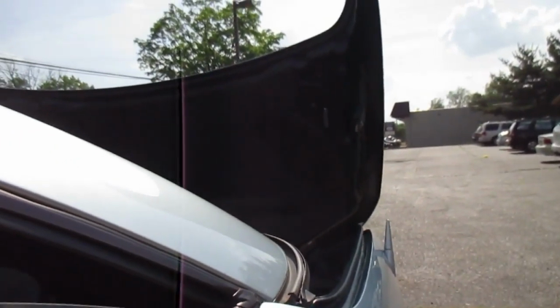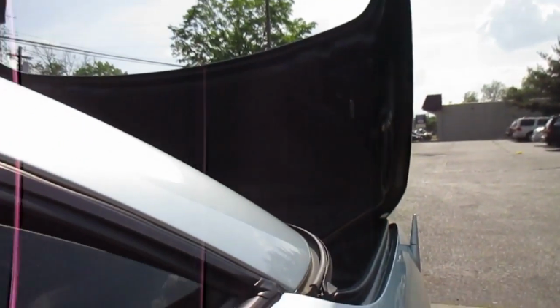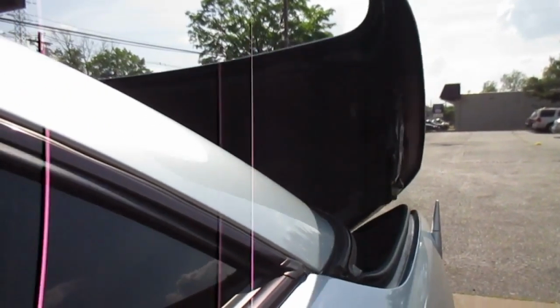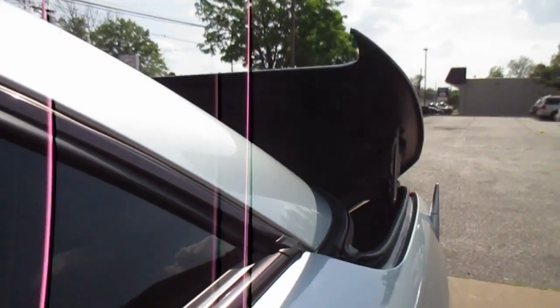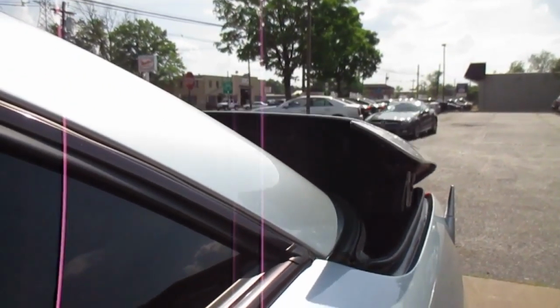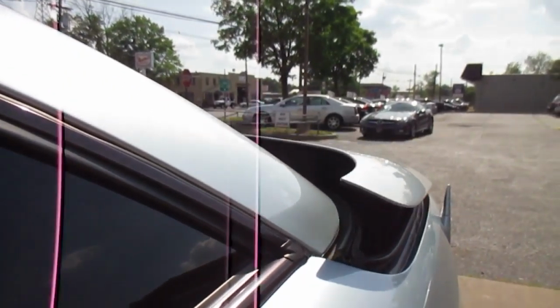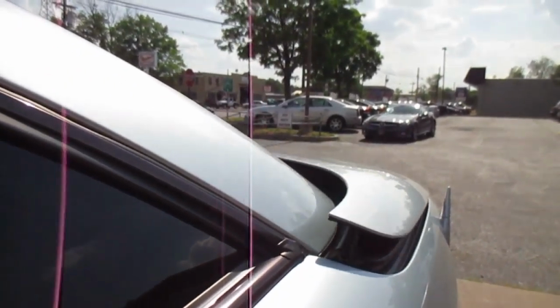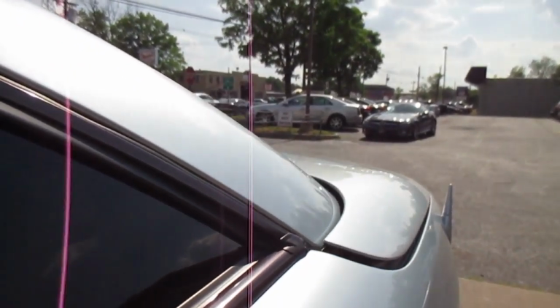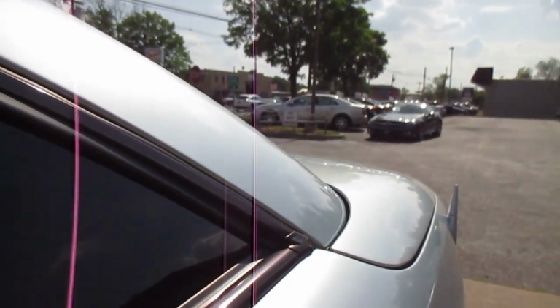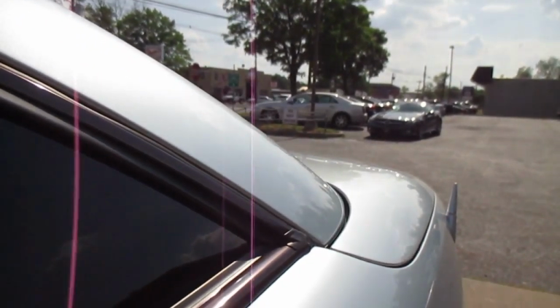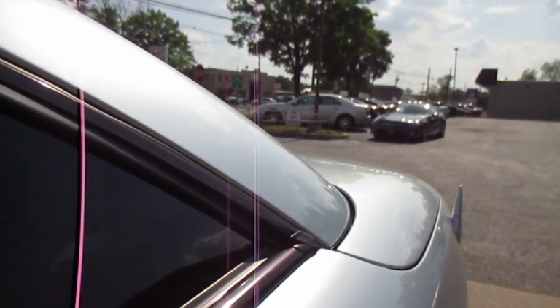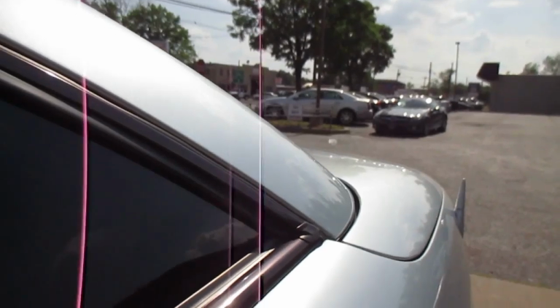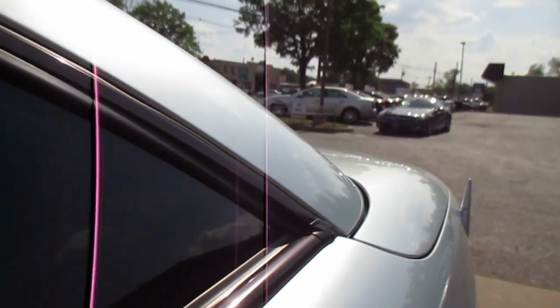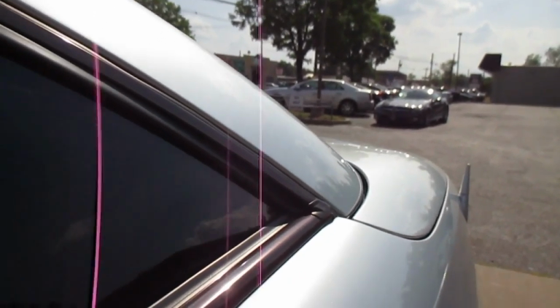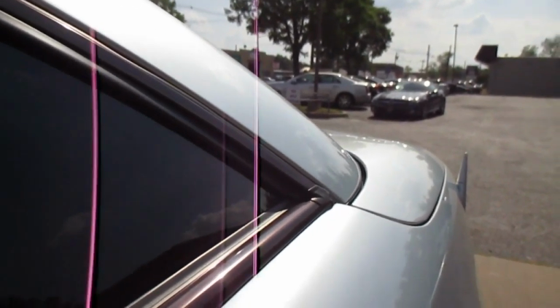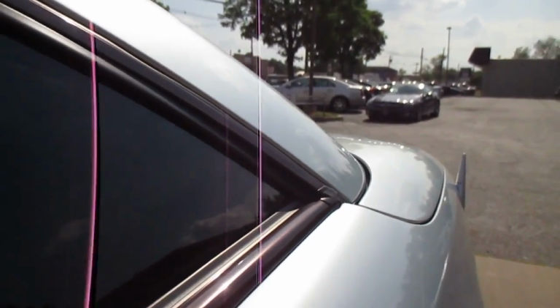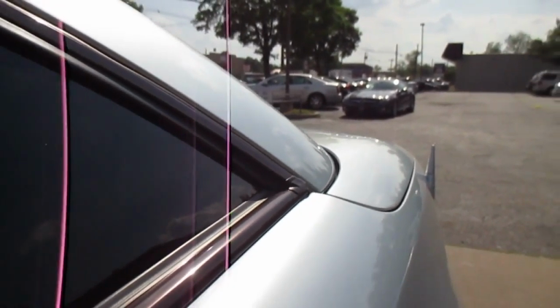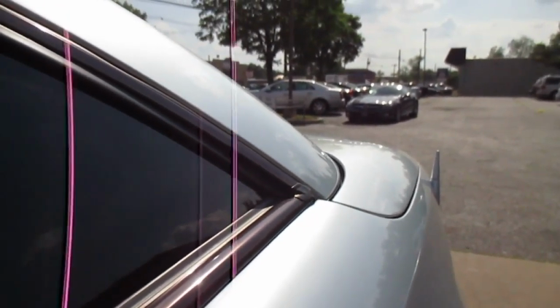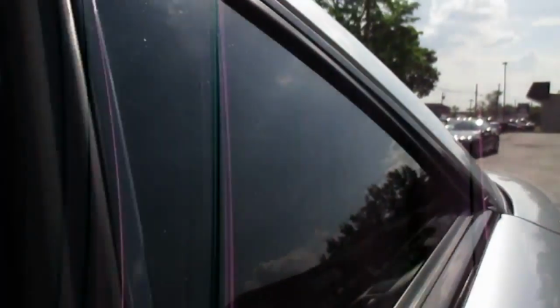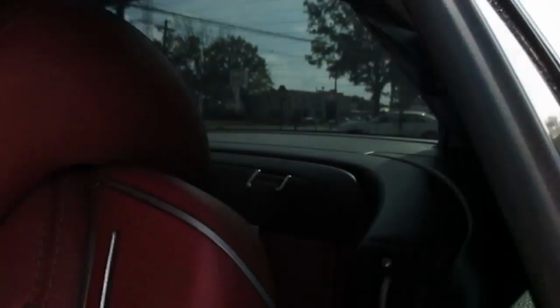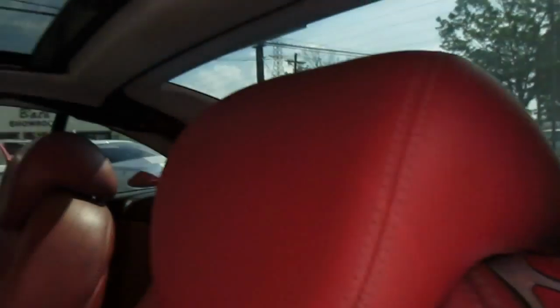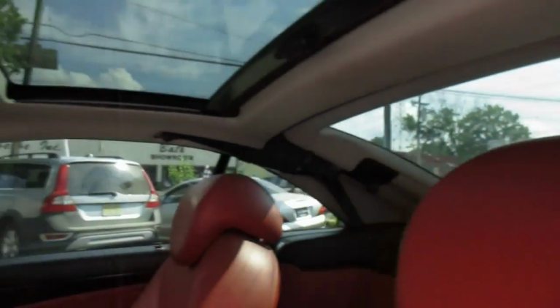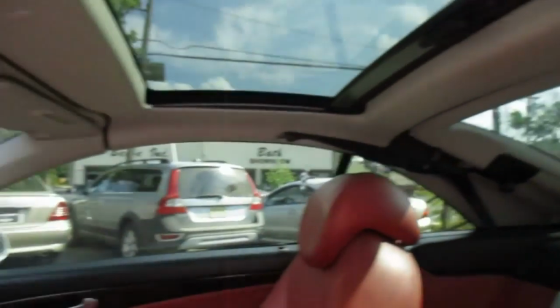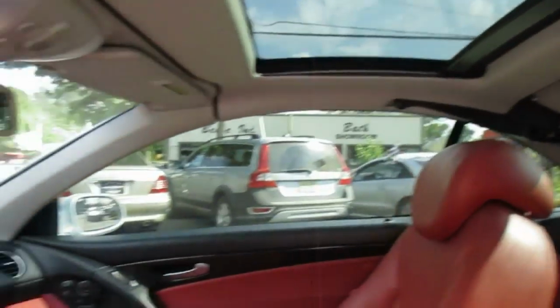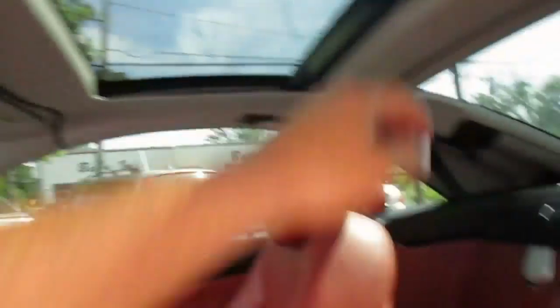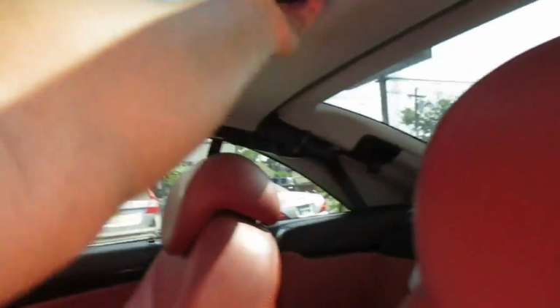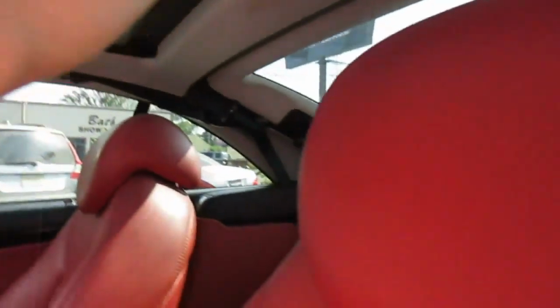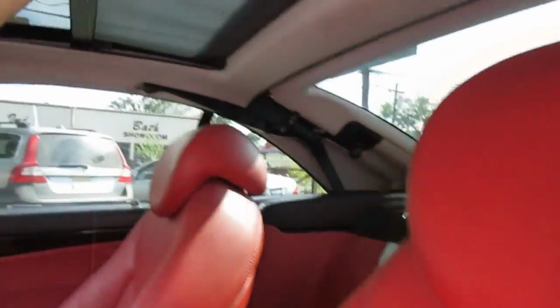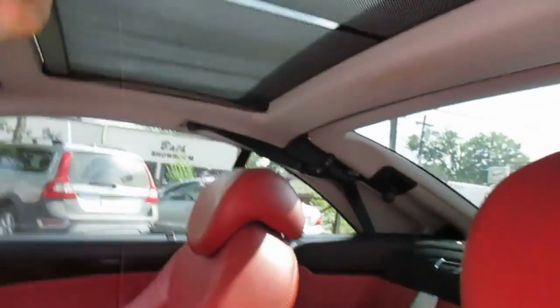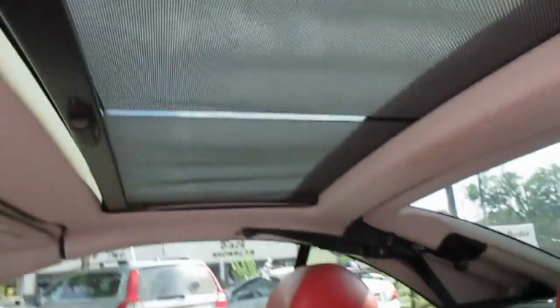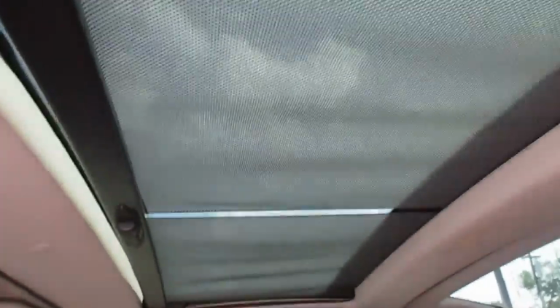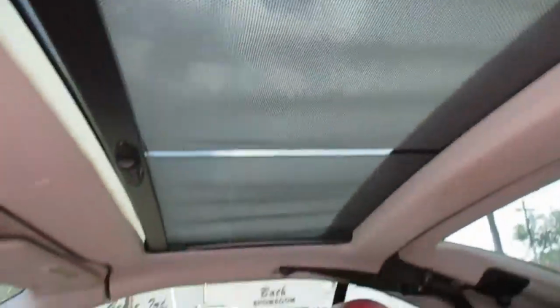Sorry, the window started coming up on me. Everything works properly — you've got the shade for the panoramic roof.